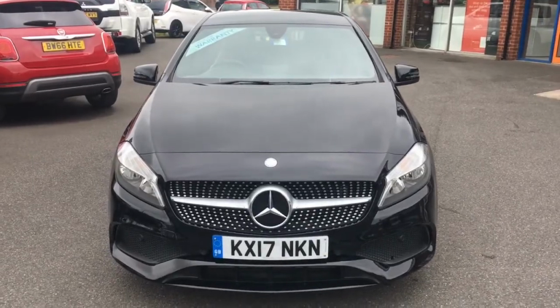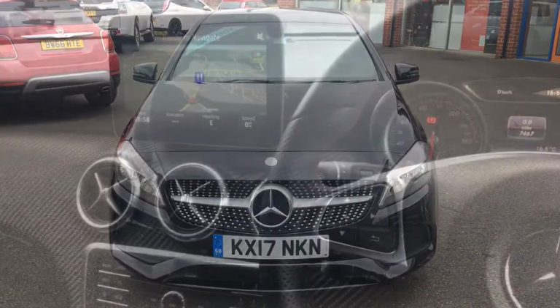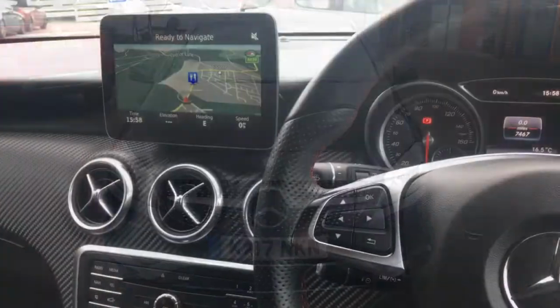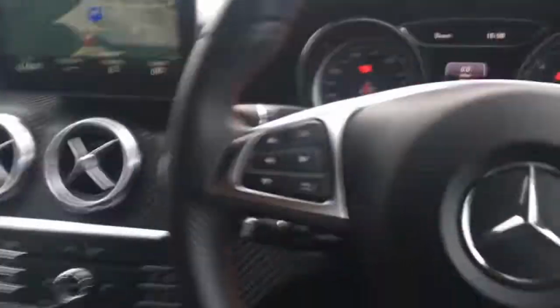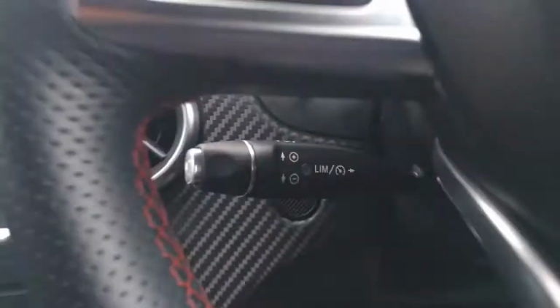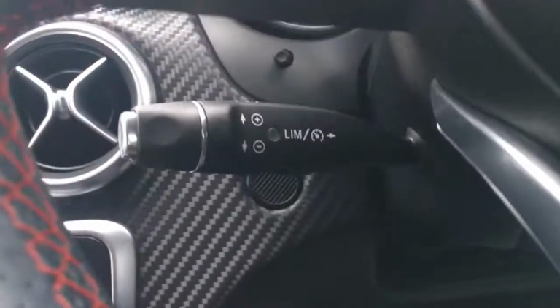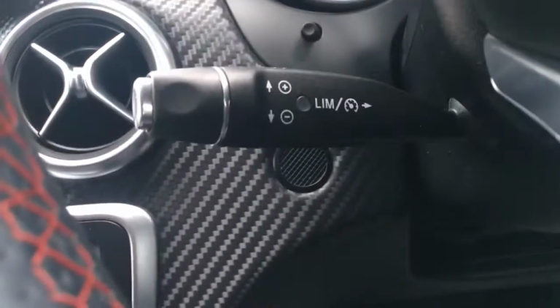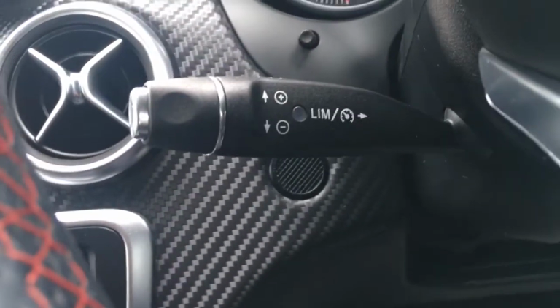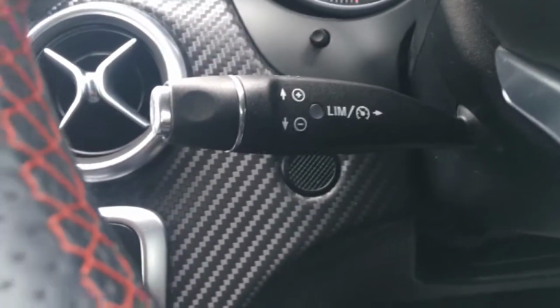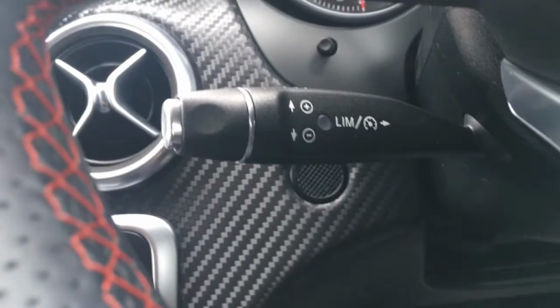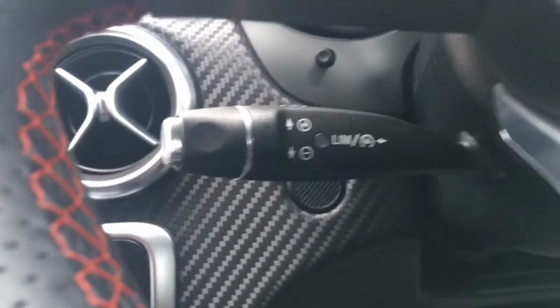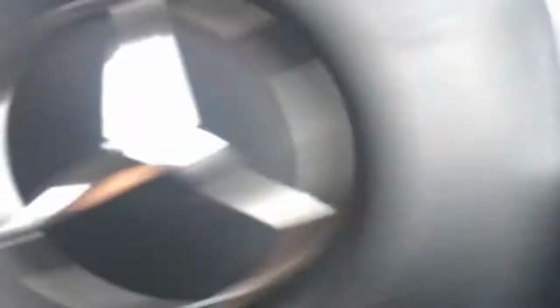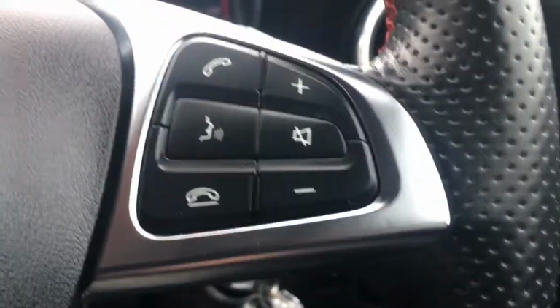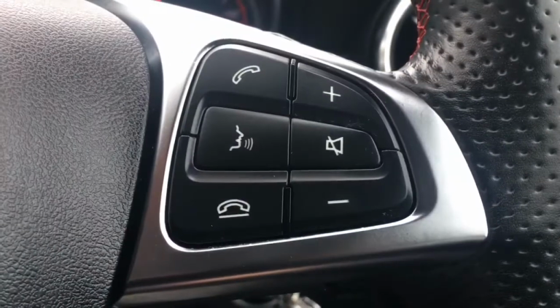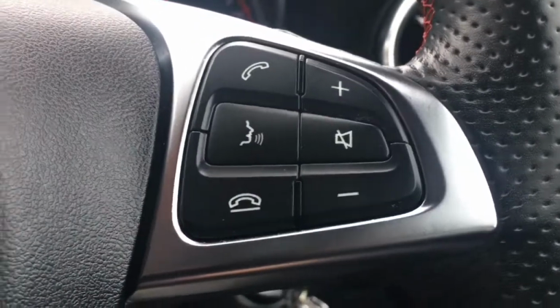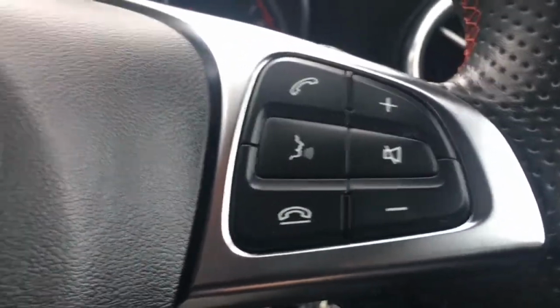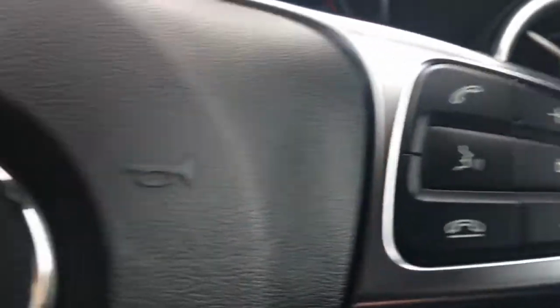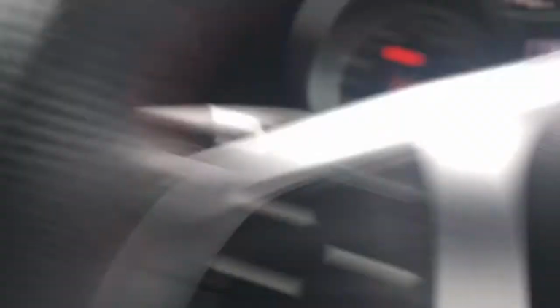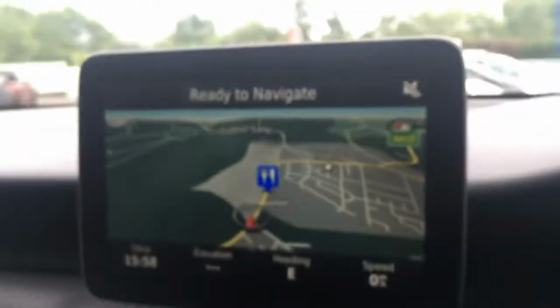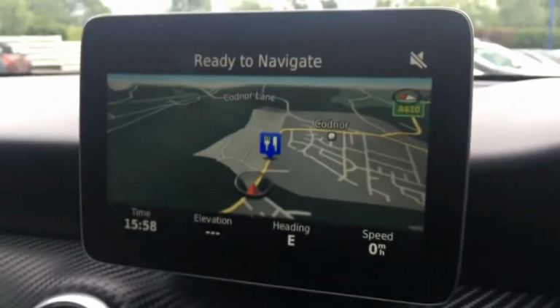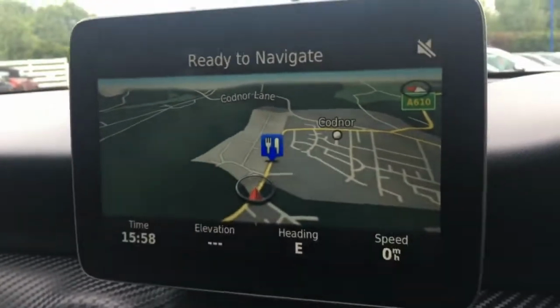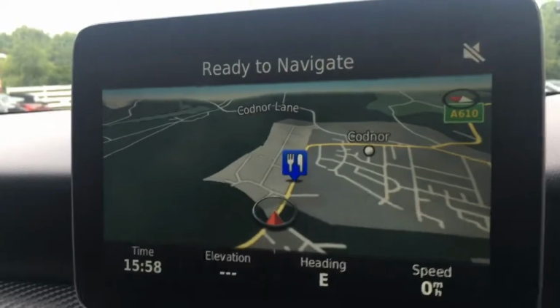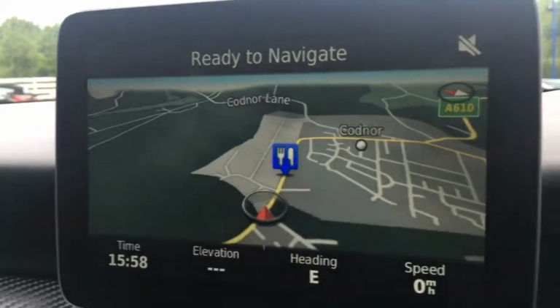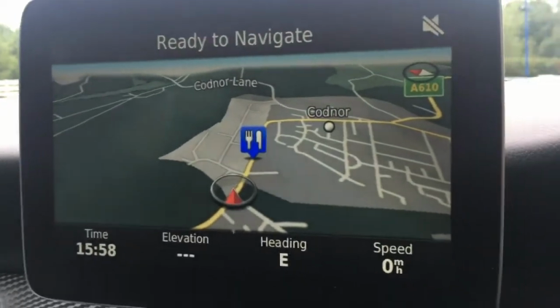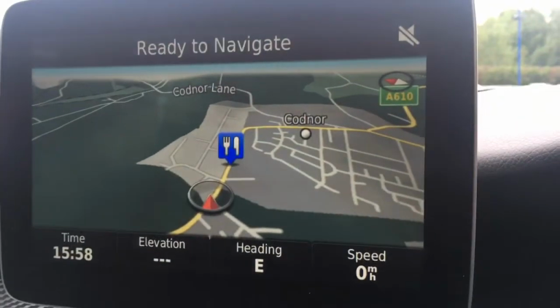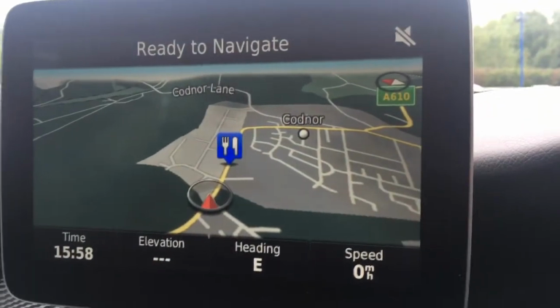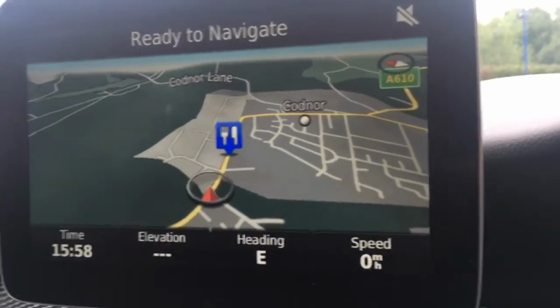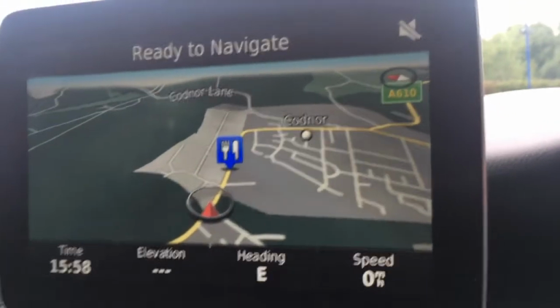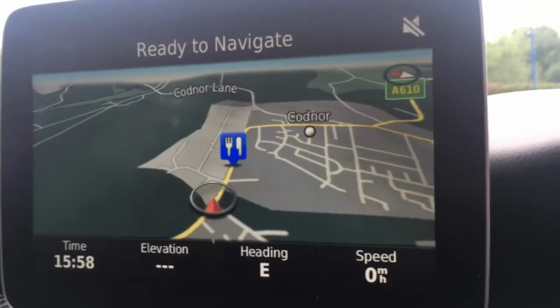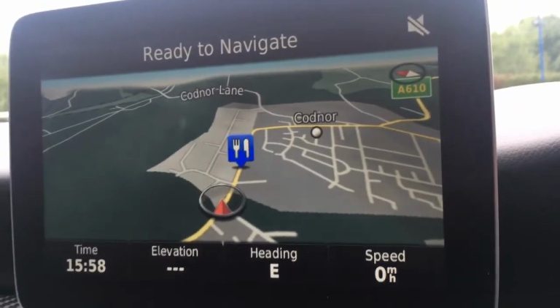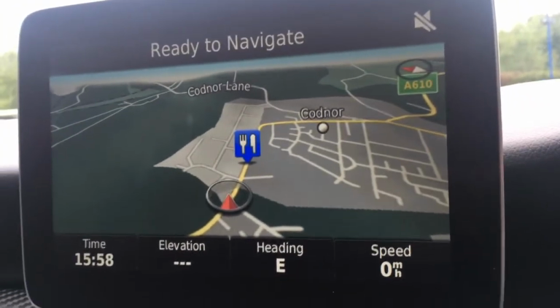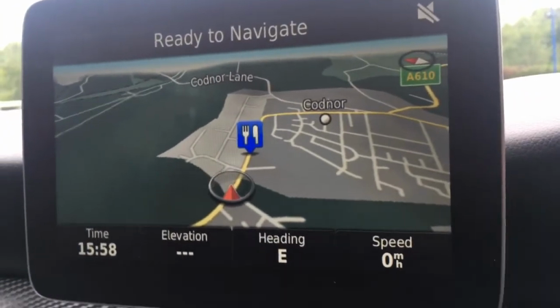Now let's have a quick look at the interior. We've got the cruise control on a stalk just behind the steering wheel, and some audio volume and Bluetooth controls just there. On the screen you'll see we've currently got the map up for the sat nav — it's a great size, it's in color and lovely and clear.